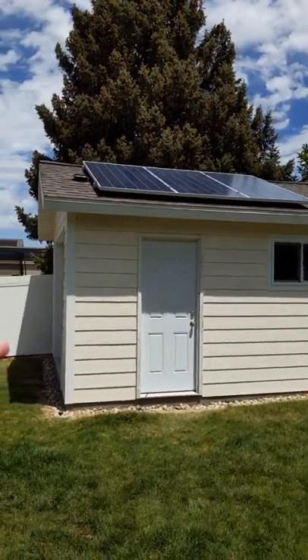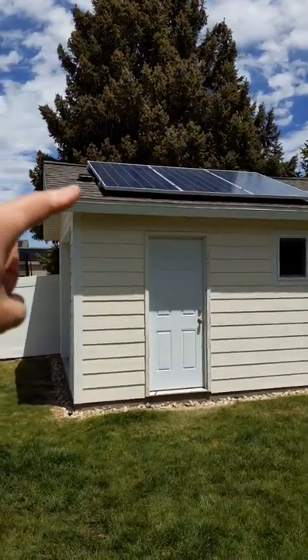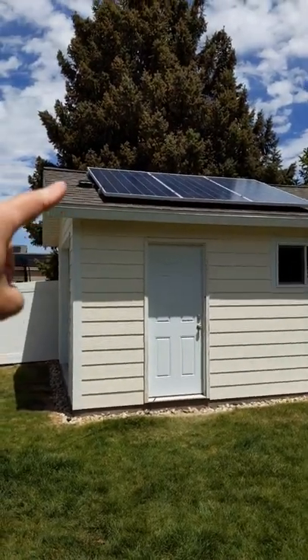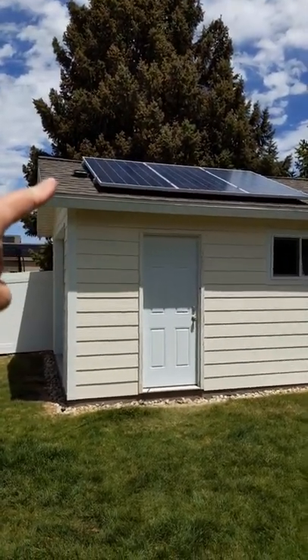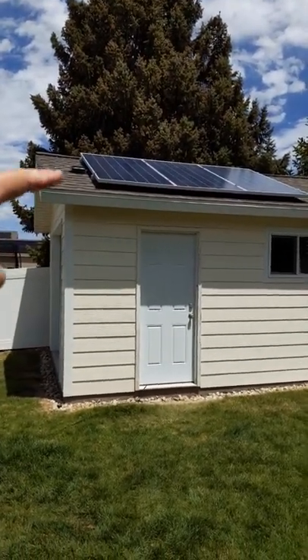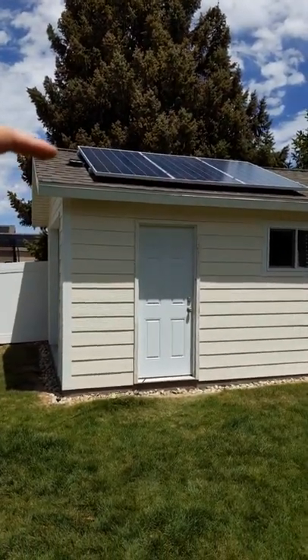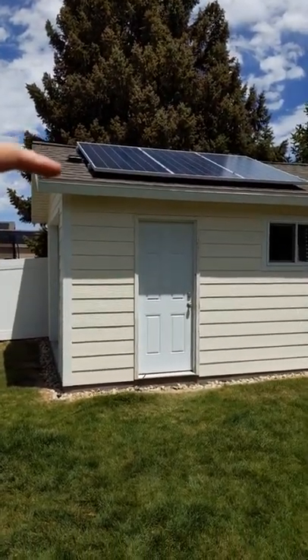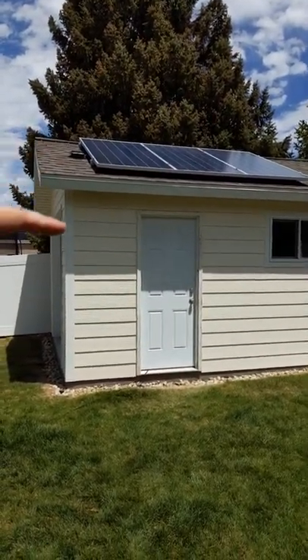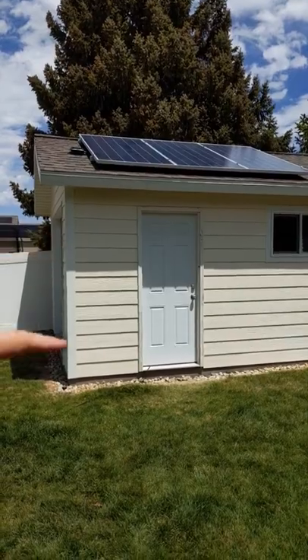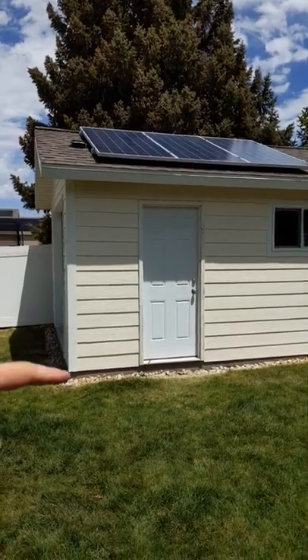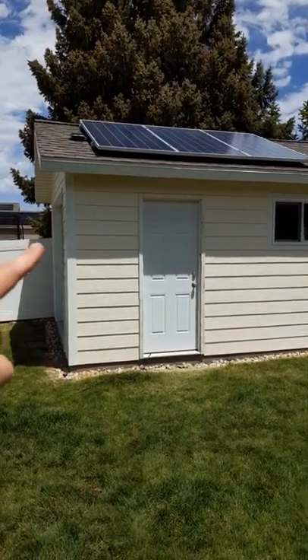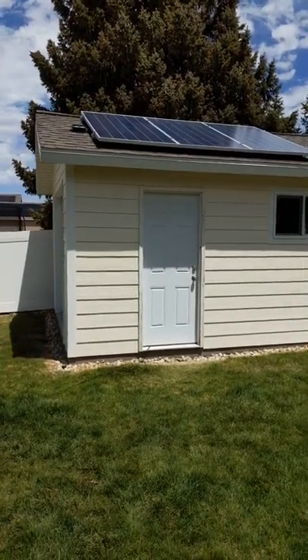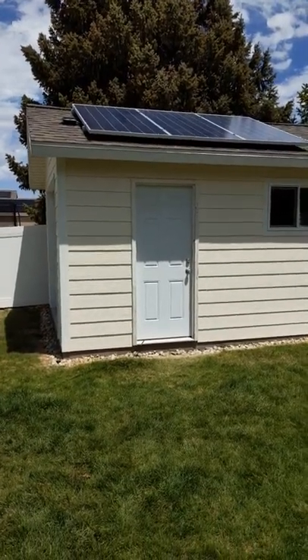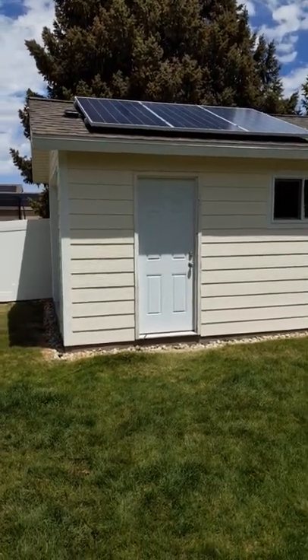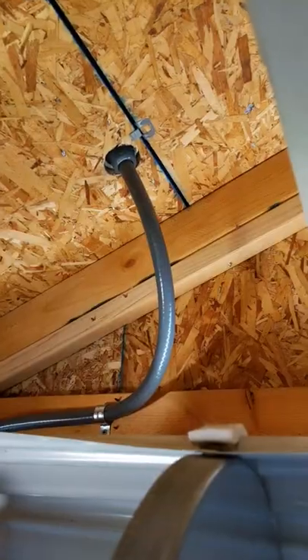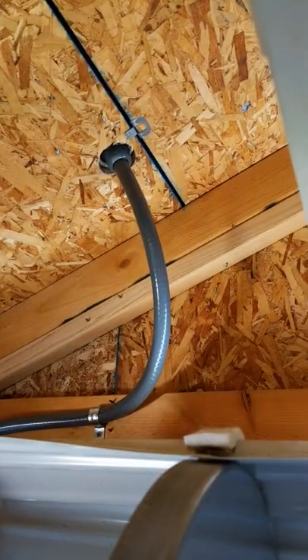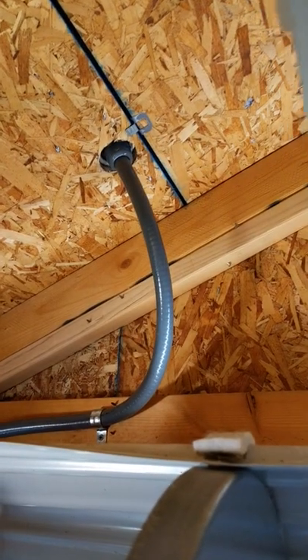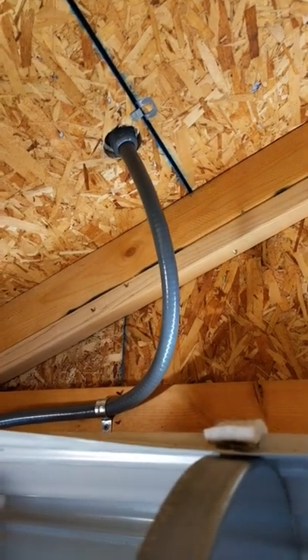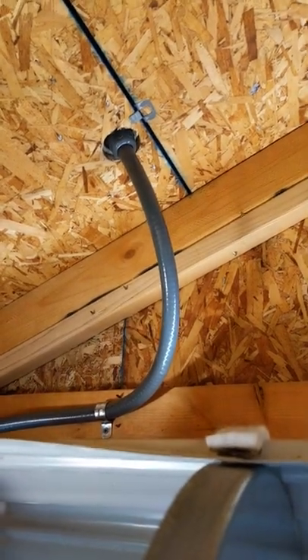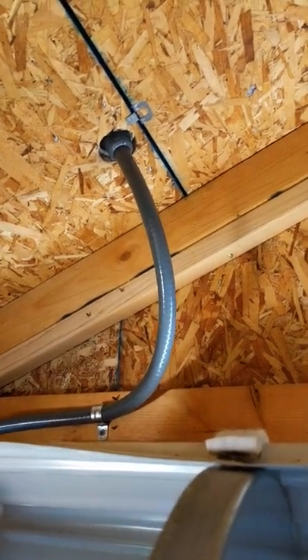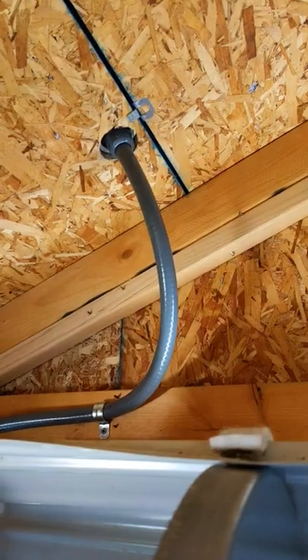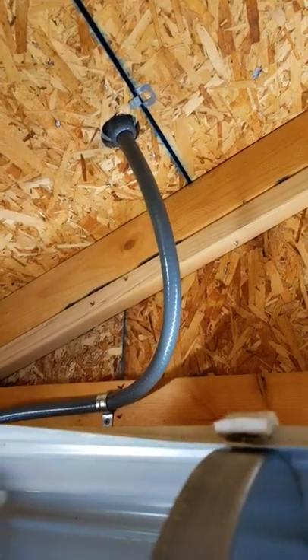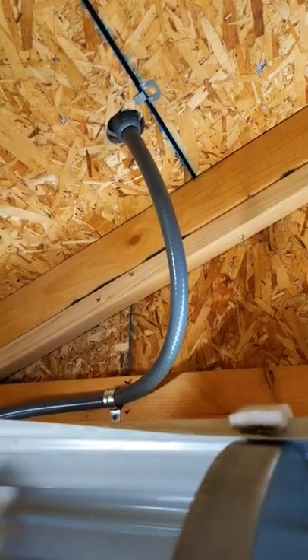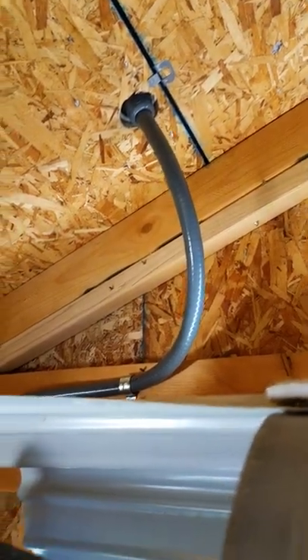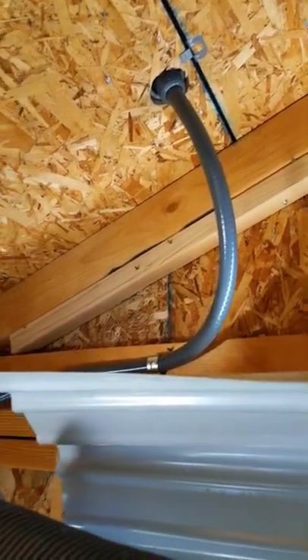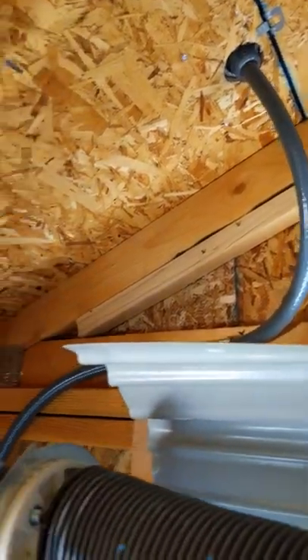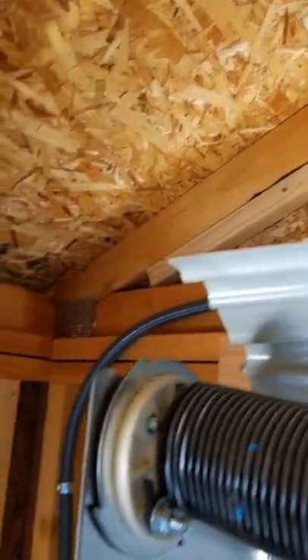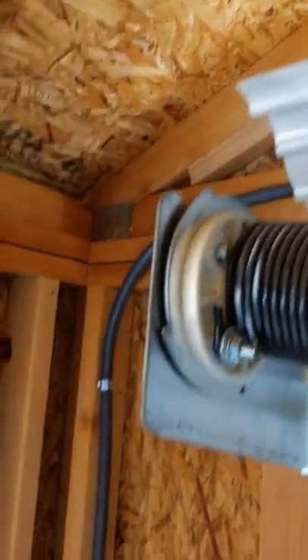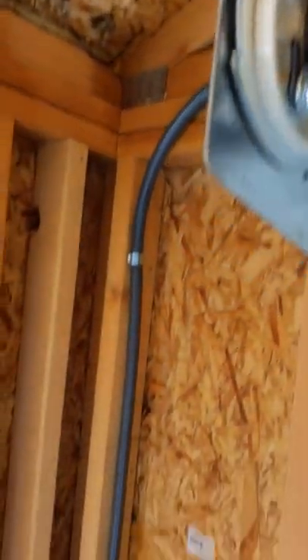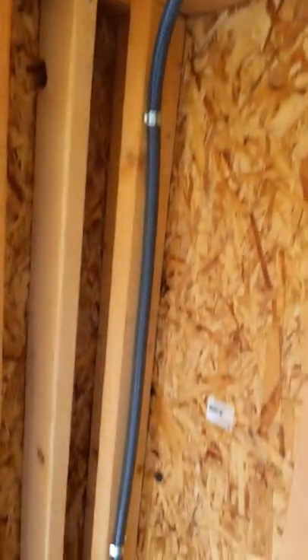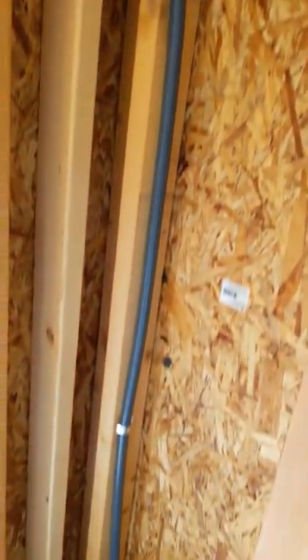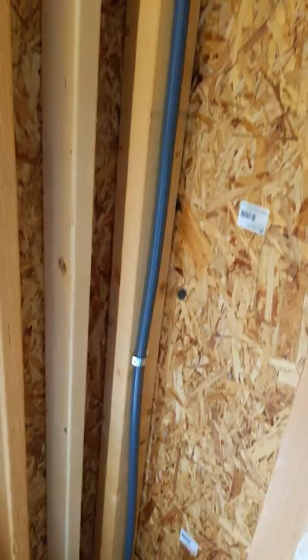I have a junction box here that brings the power through the roof down the wall. I'll go ahead and show you what that looks like. Here's what the non-metallic conduit looks like — I have it mounted and then it goes all the way down to the floor.